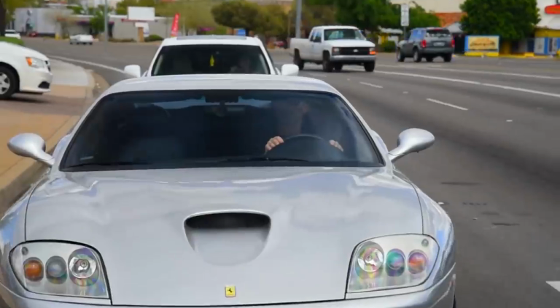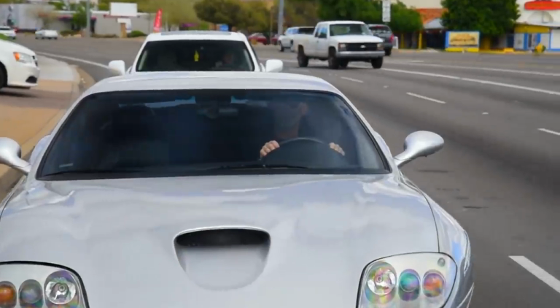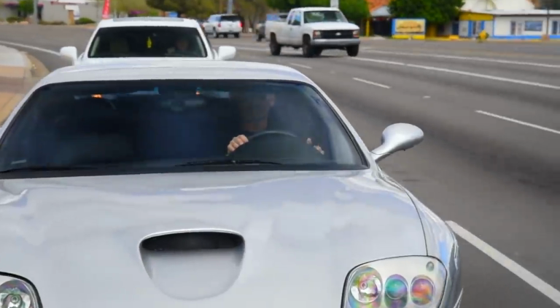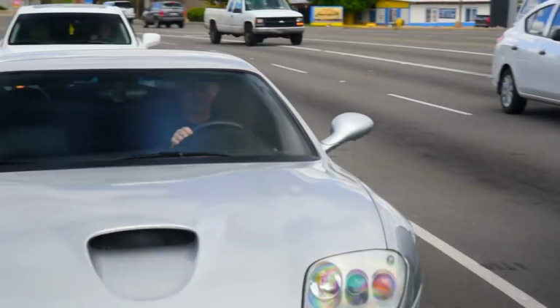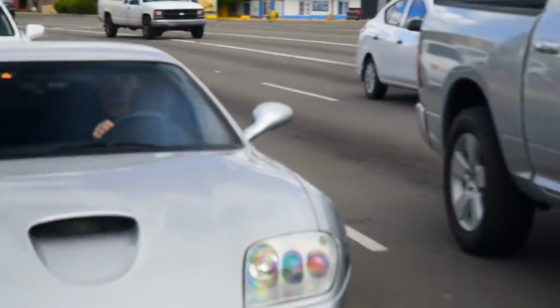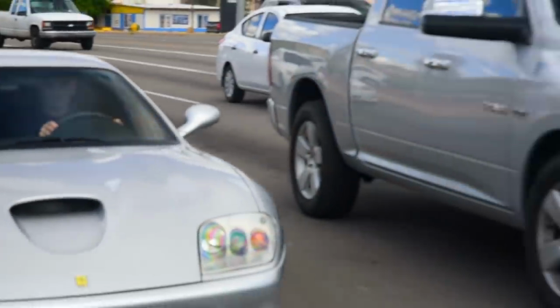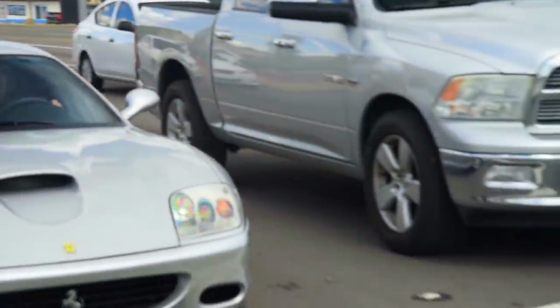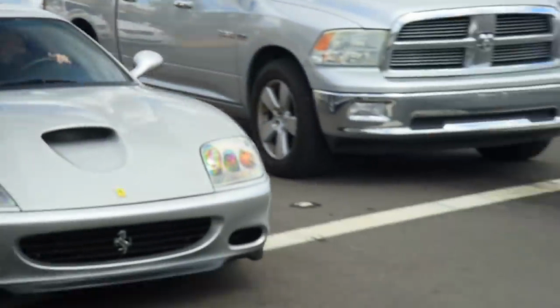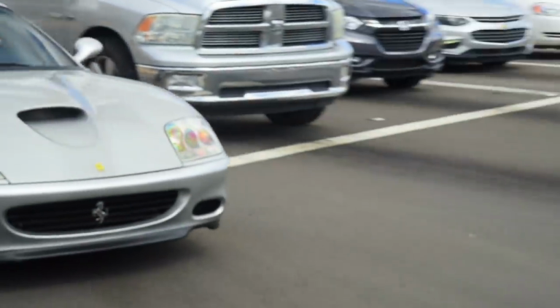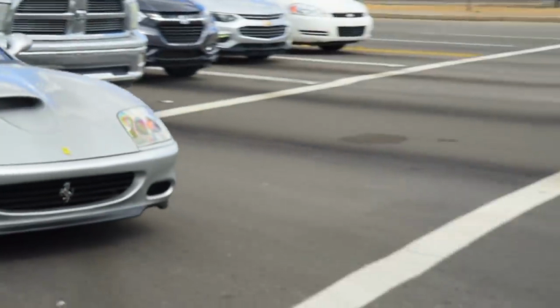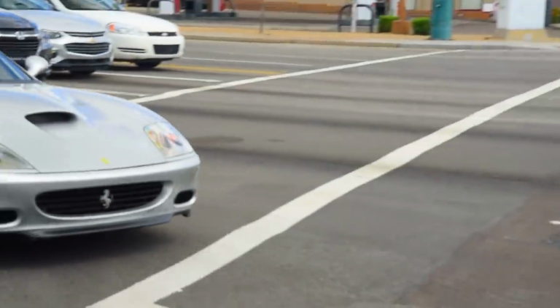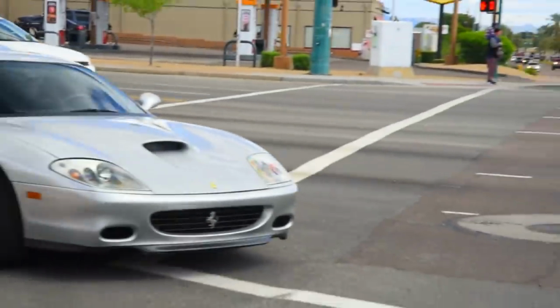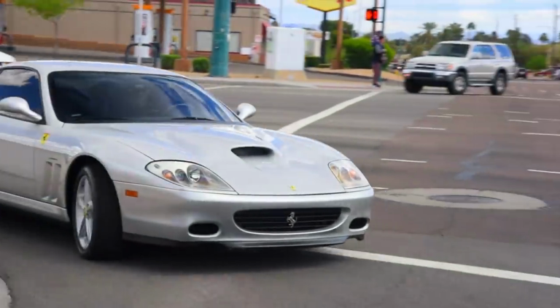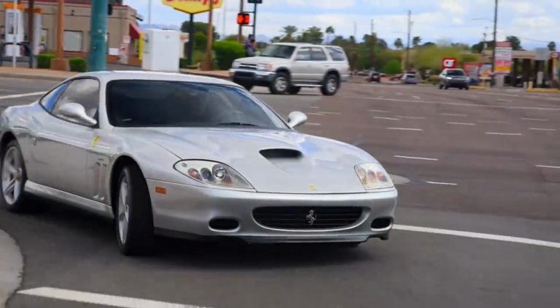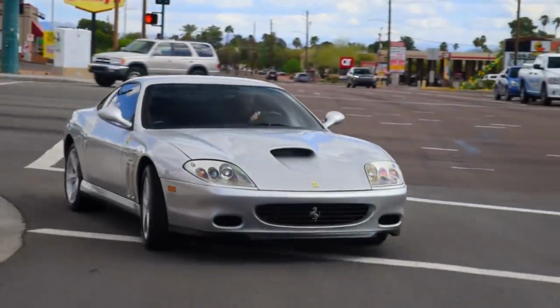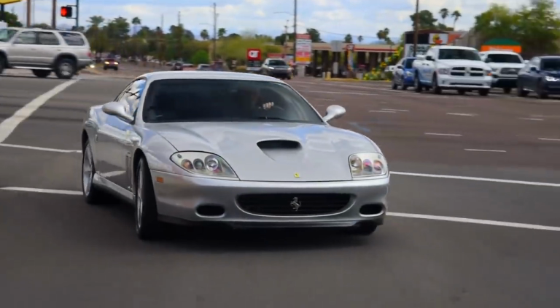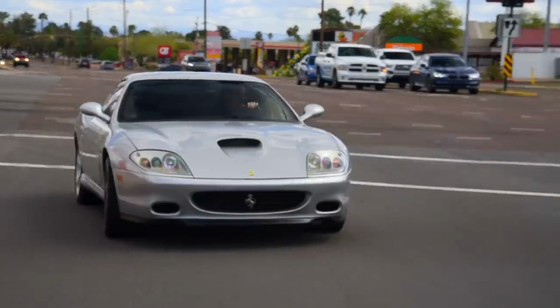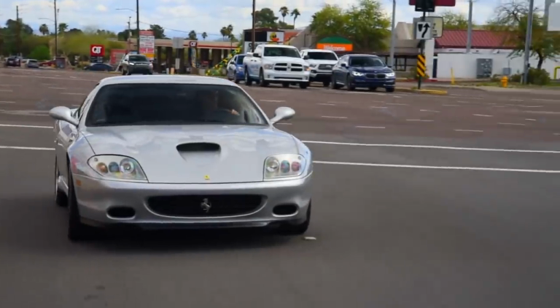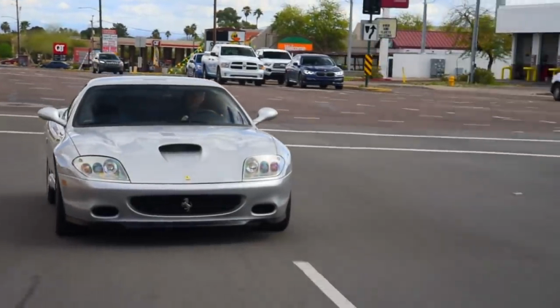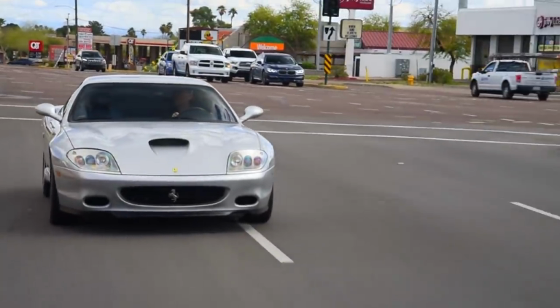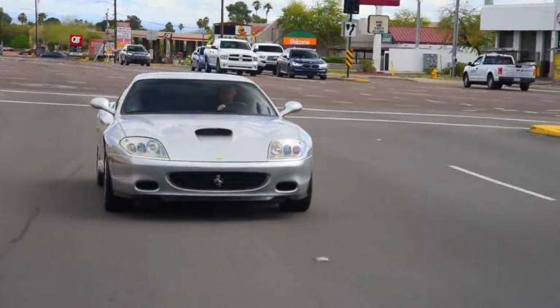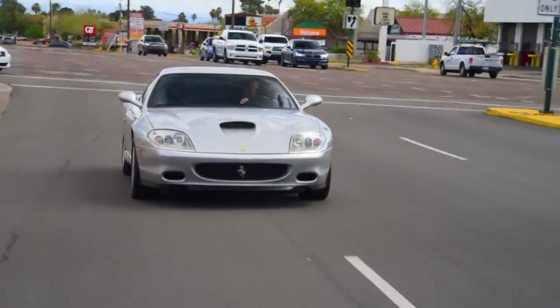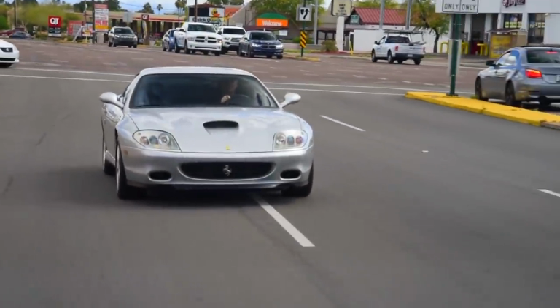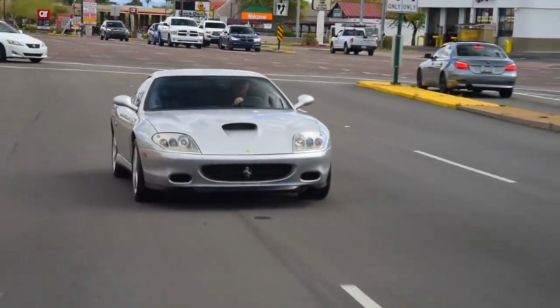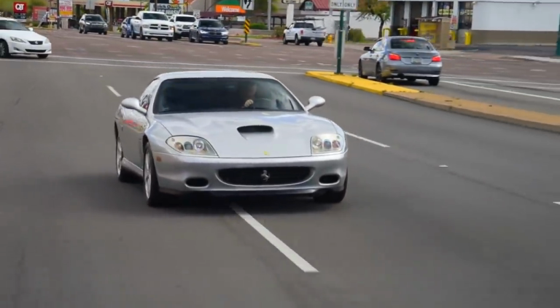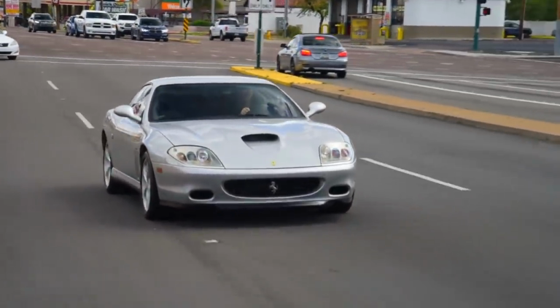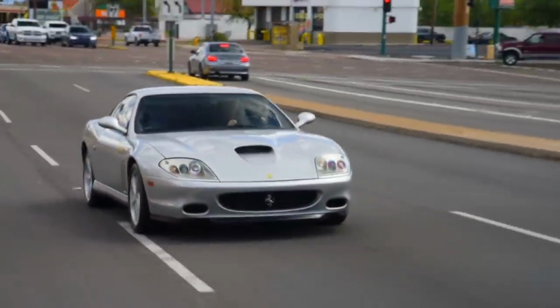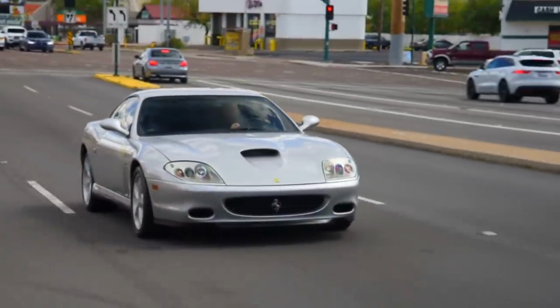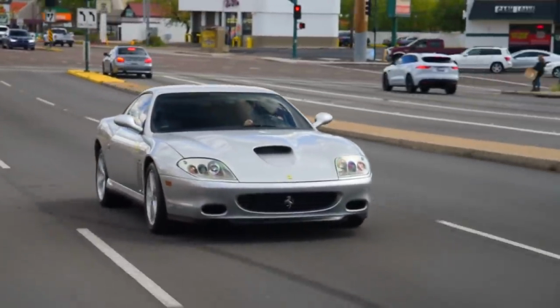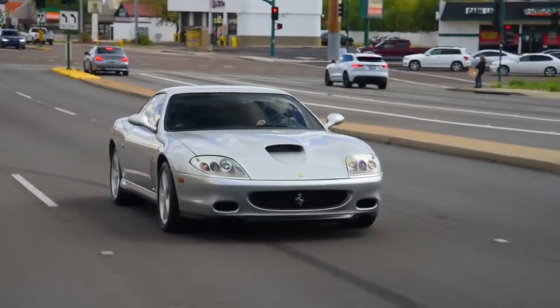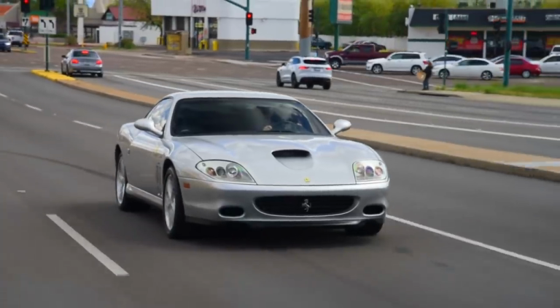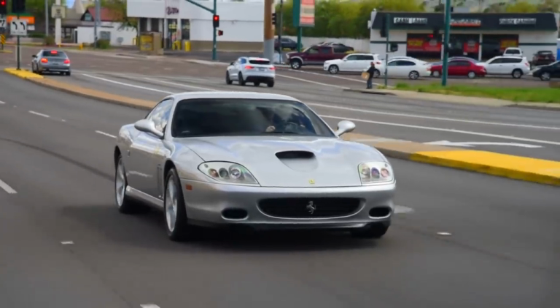The Maranello, or Type F133, is a remodeled 550 Maranello. There aren't that many styling changes — outside of the exterior, the brakes, weight distribution, engine...